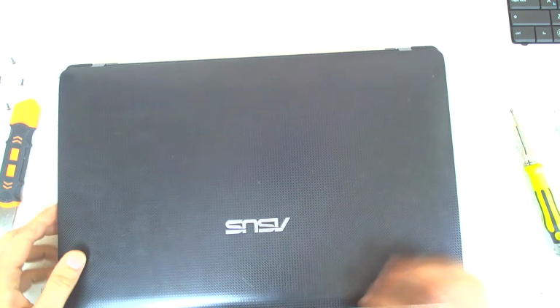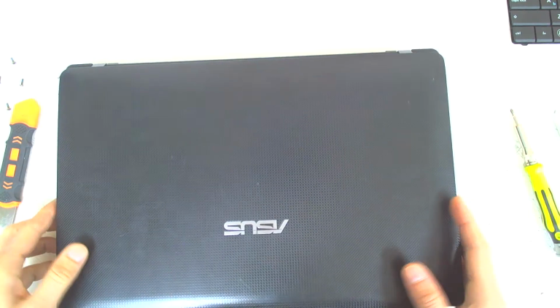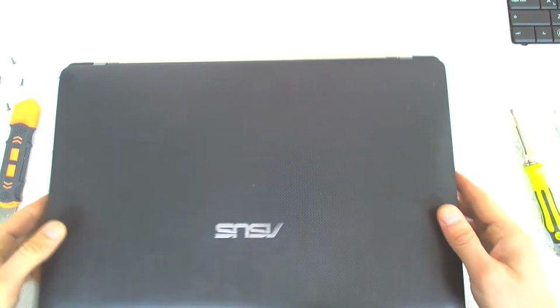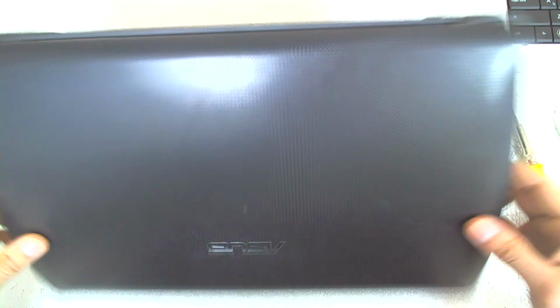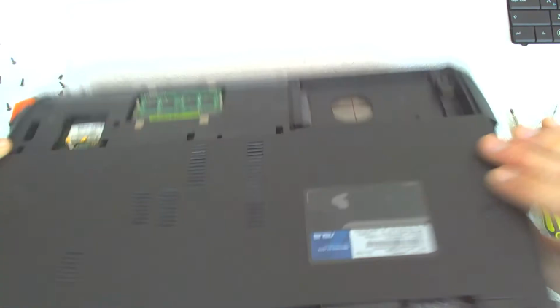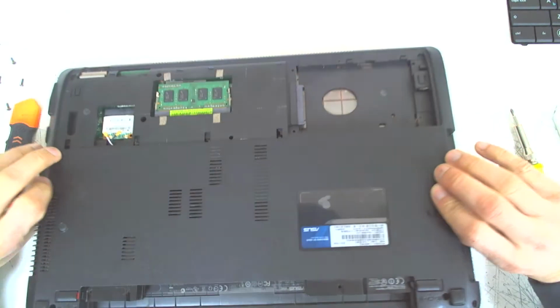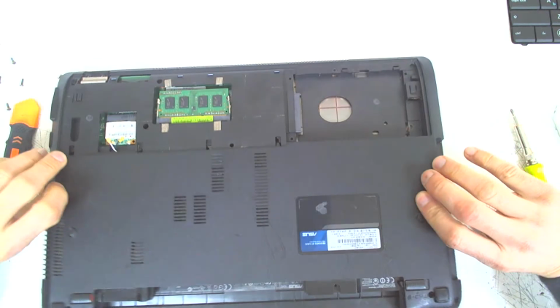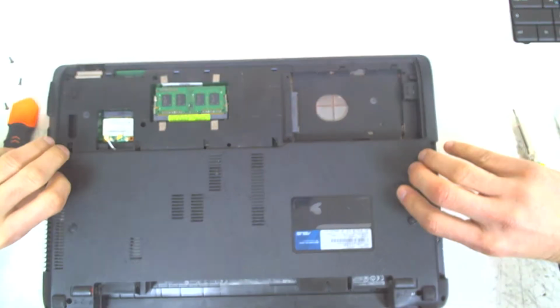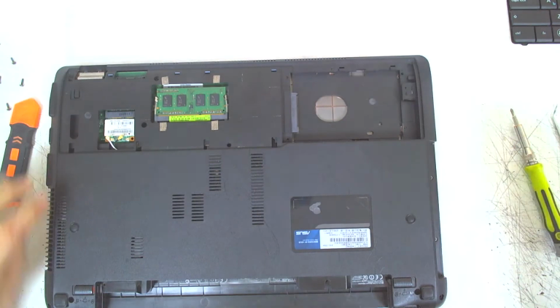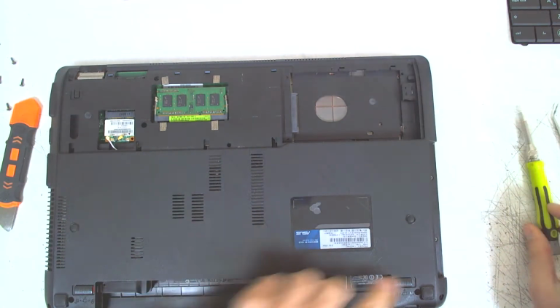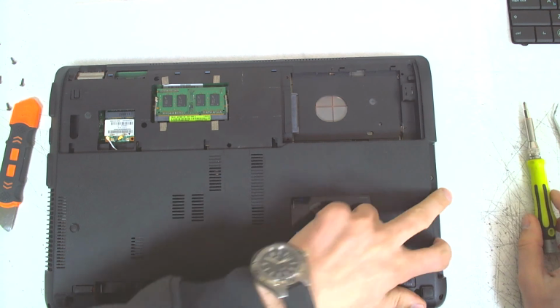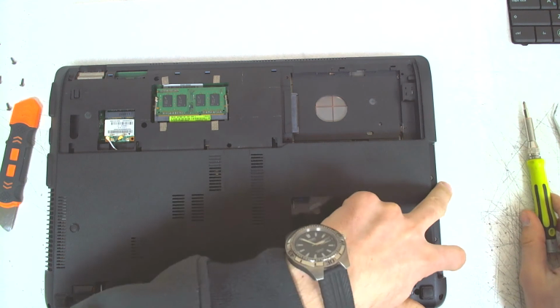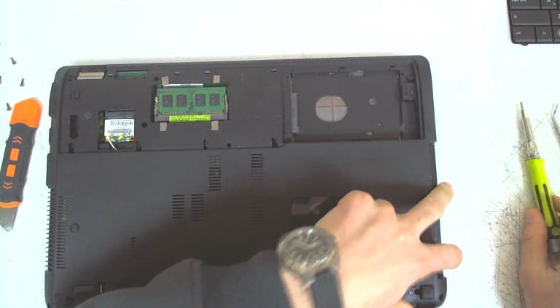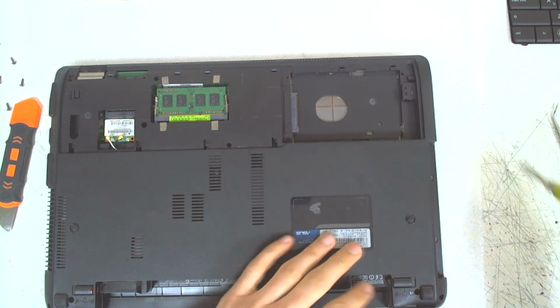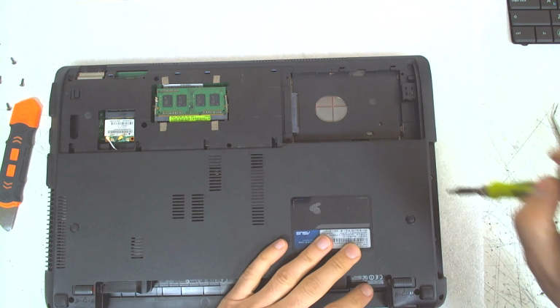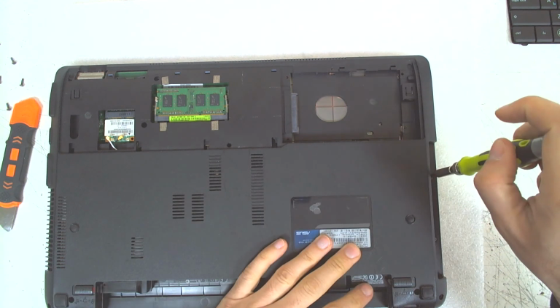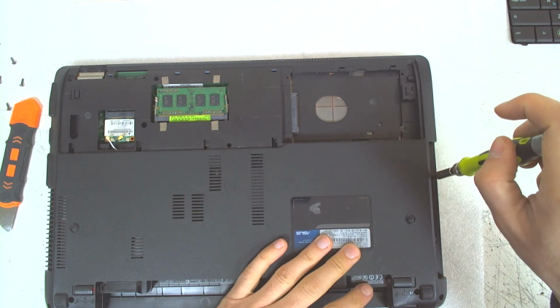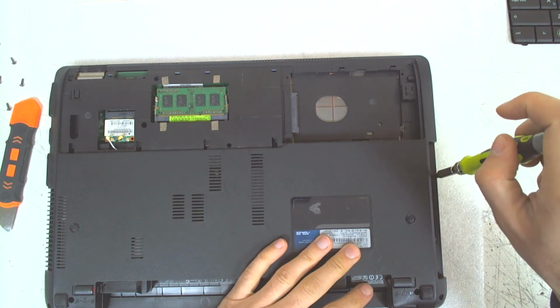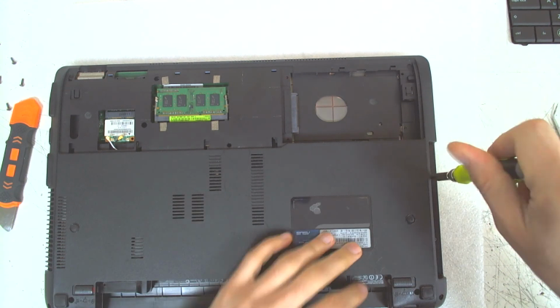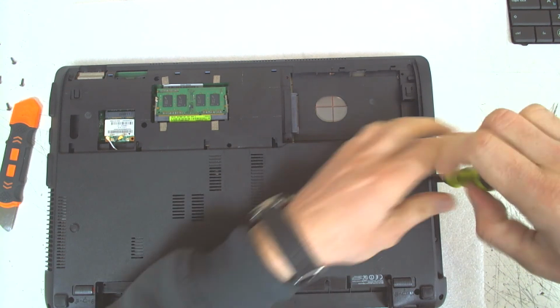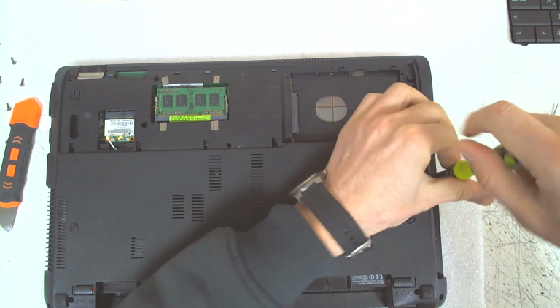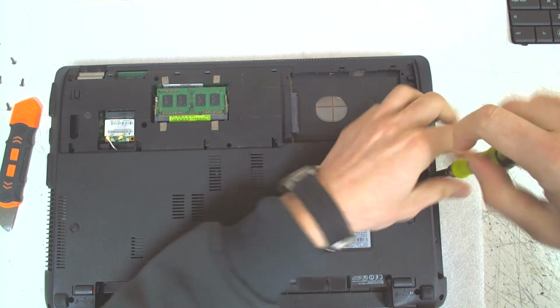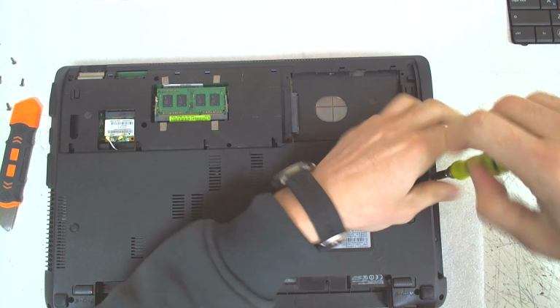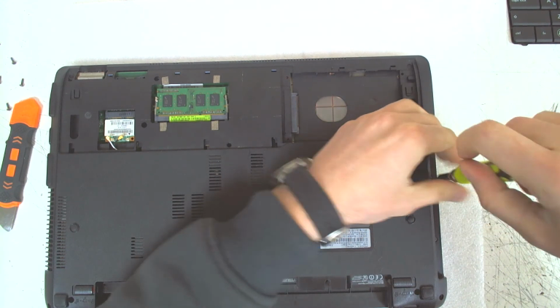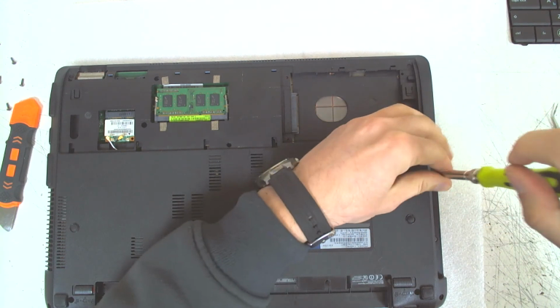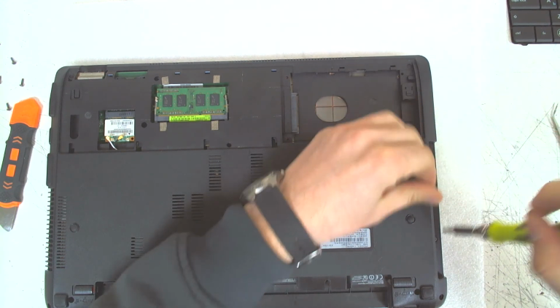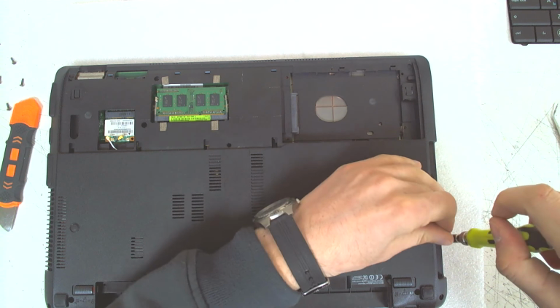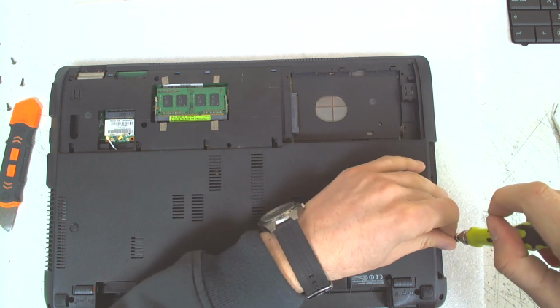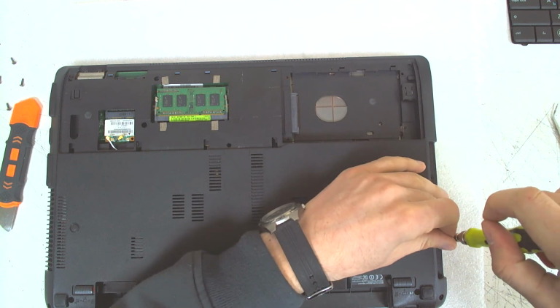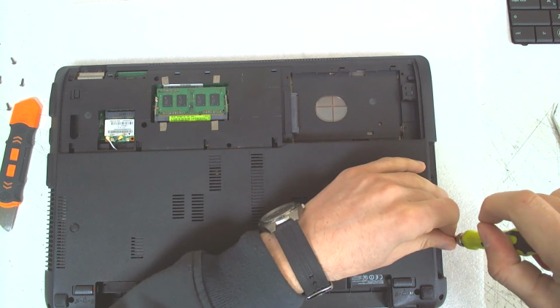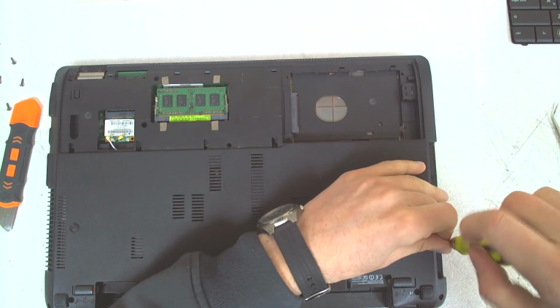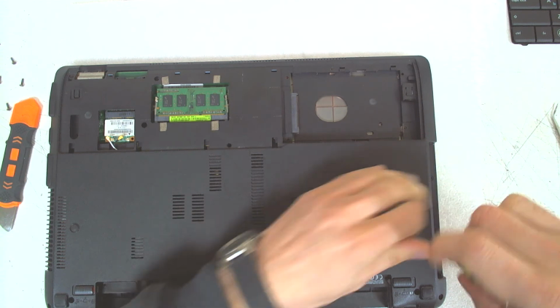After removing the optical drive, there are two small screws in here which are holding the top and the bottom together.